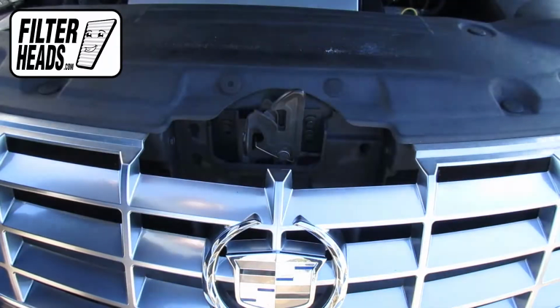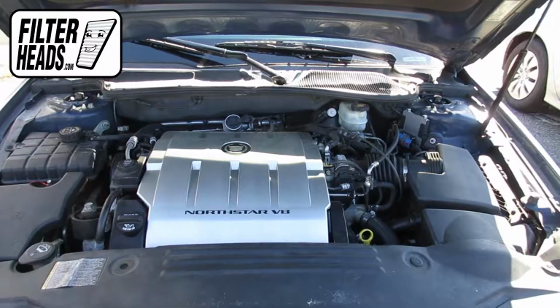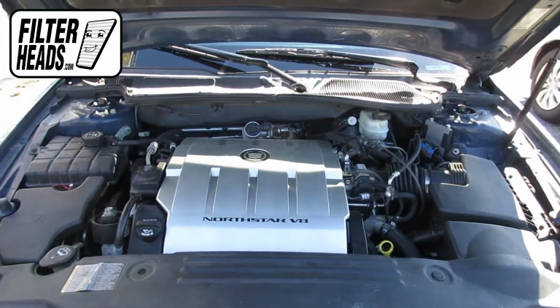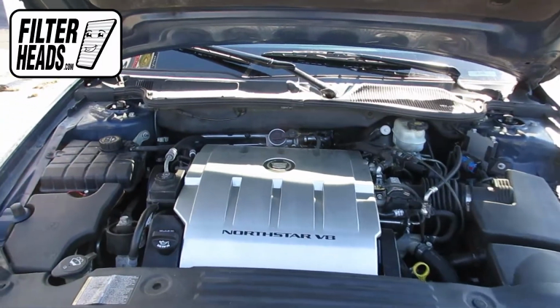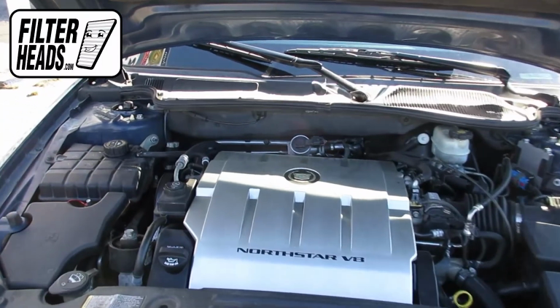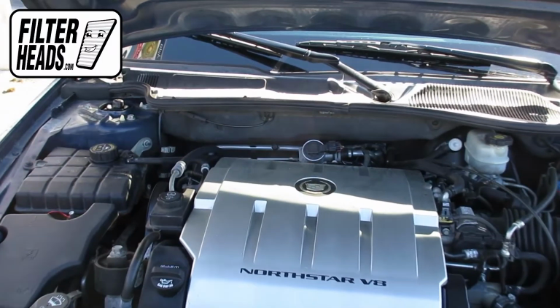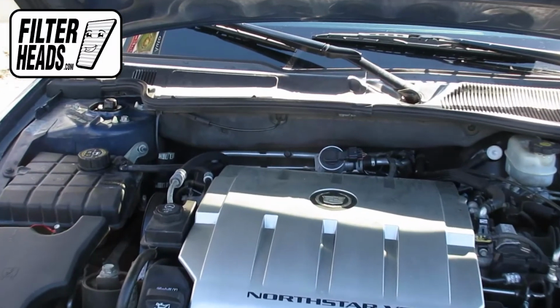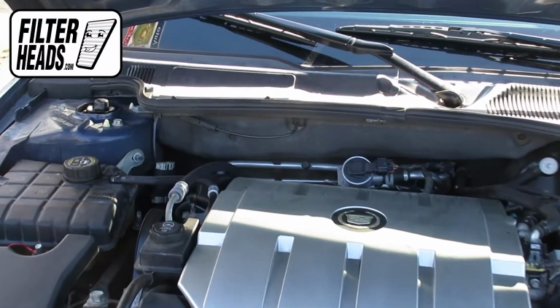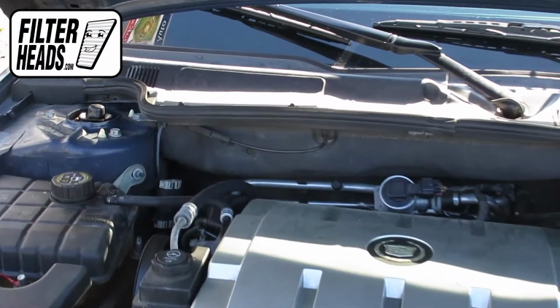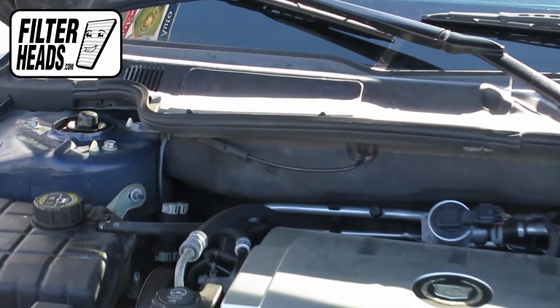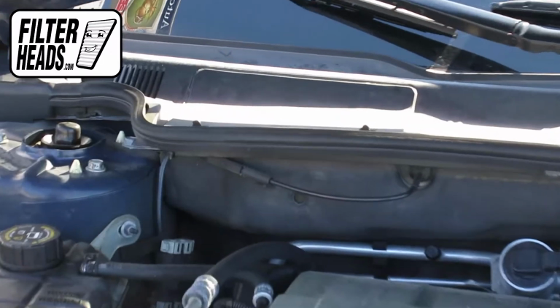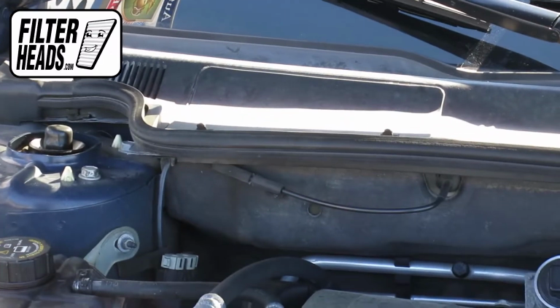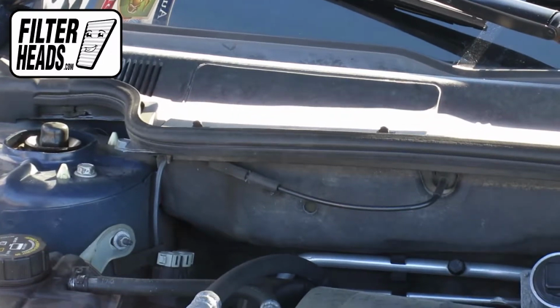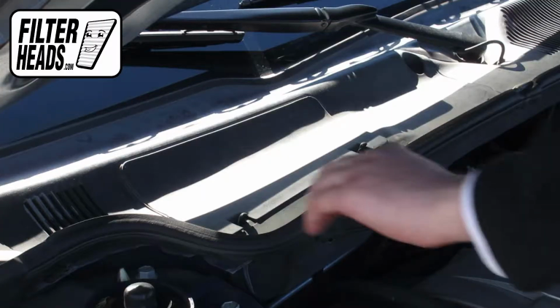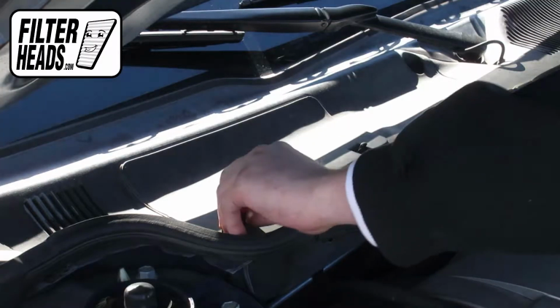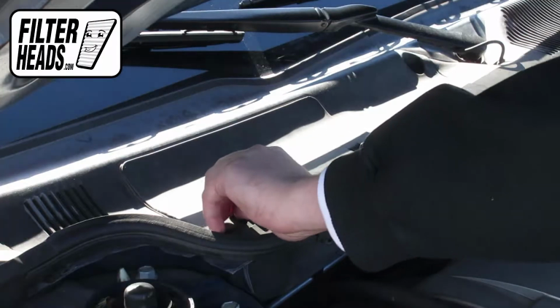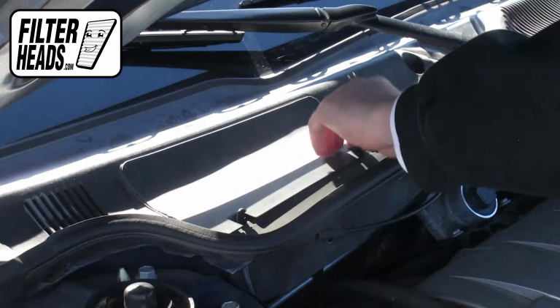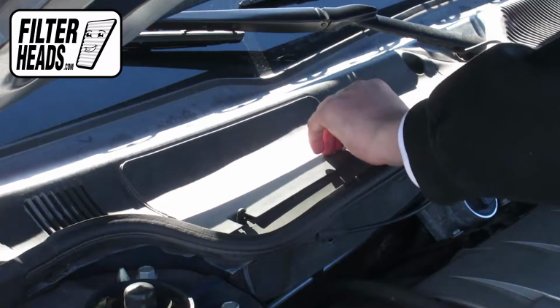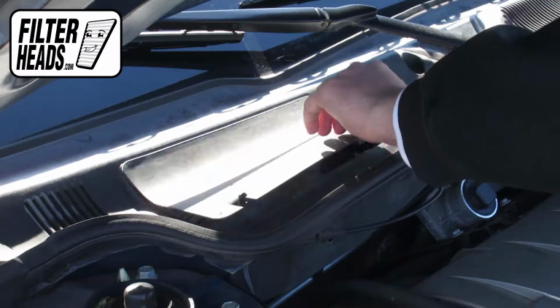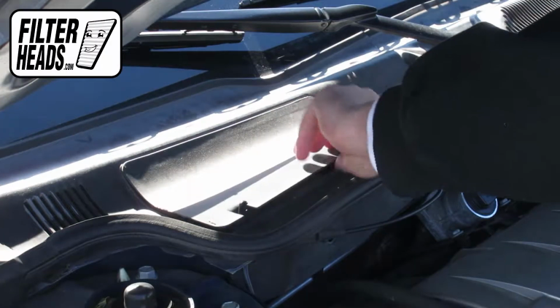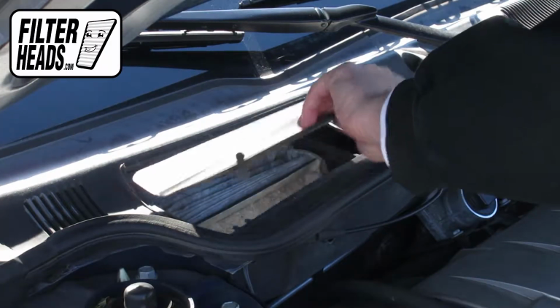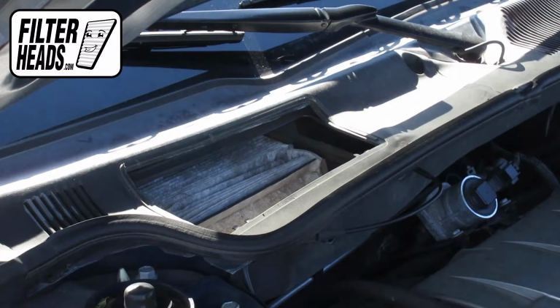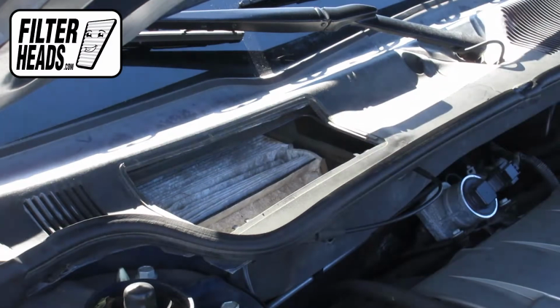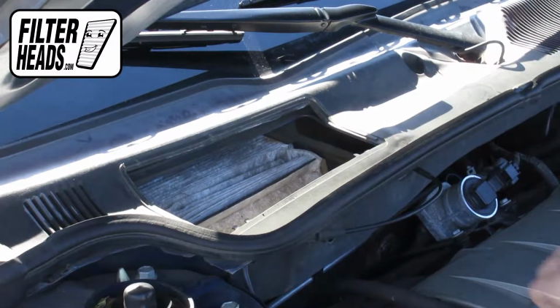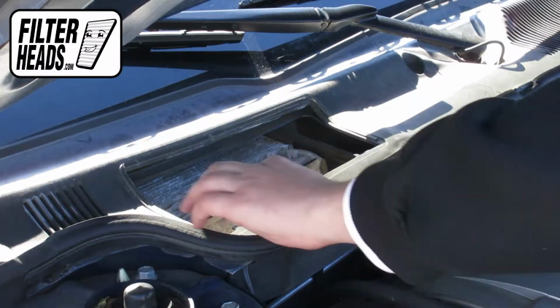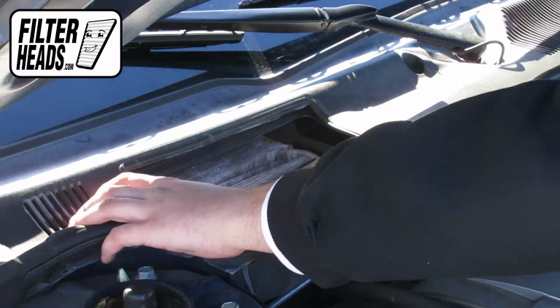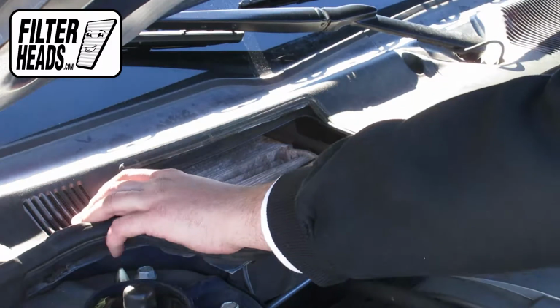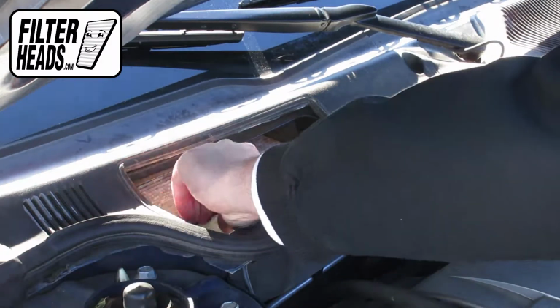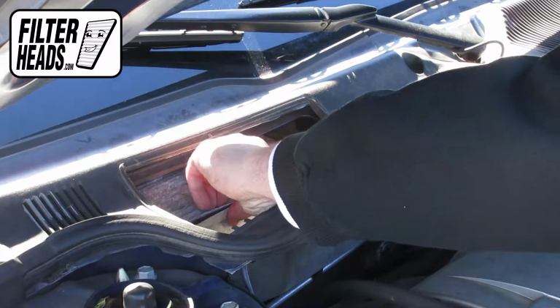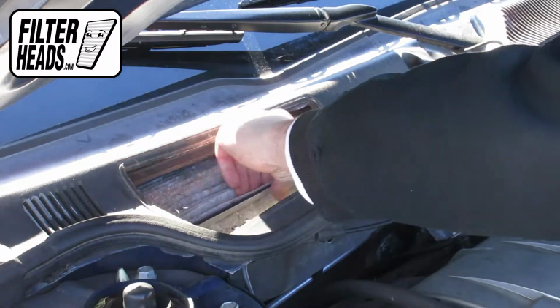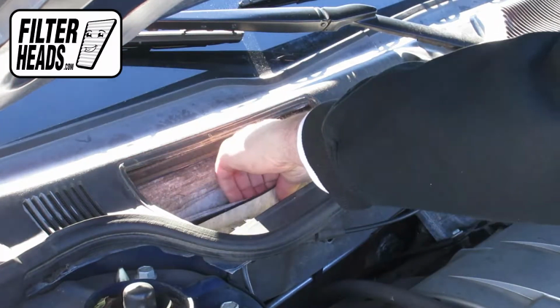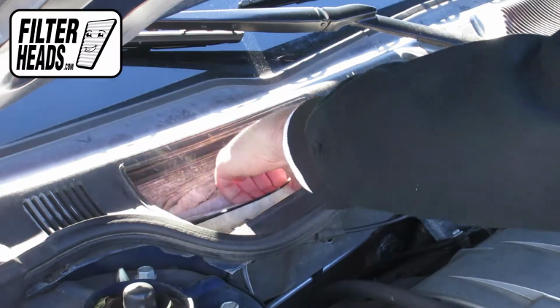The cabin air filter is located under the passenger side cowling. Unclip and remove the housing panel. Remove the old filter from the housing and clean out any debris inside.